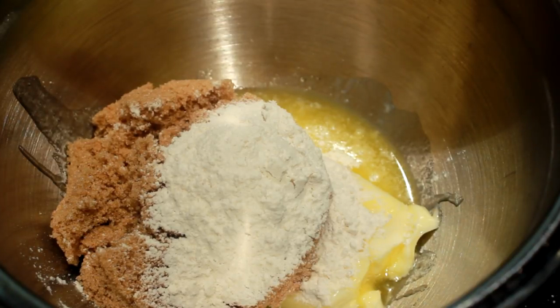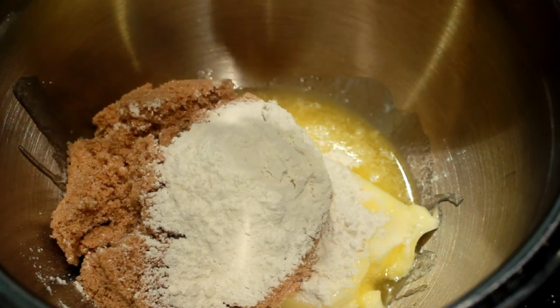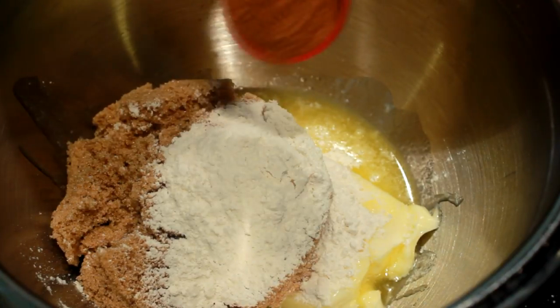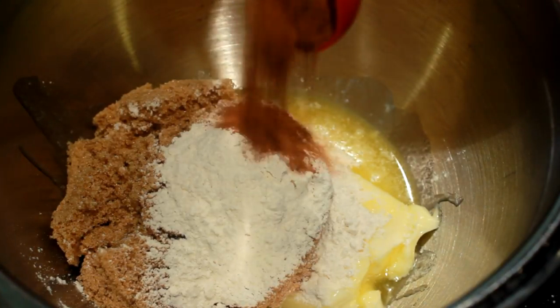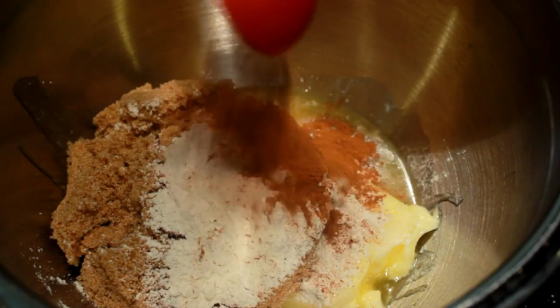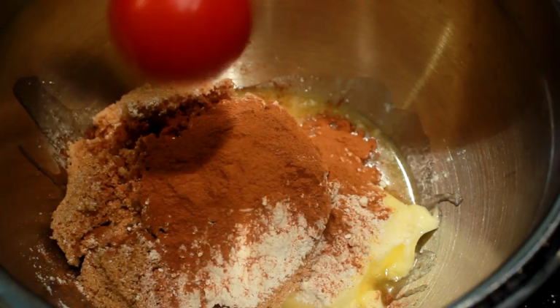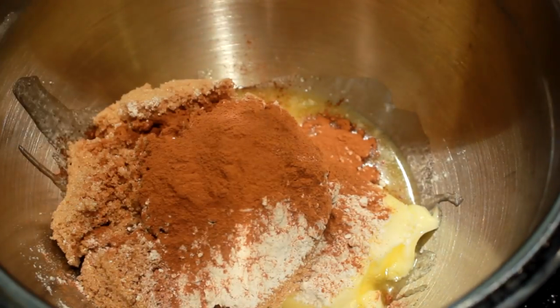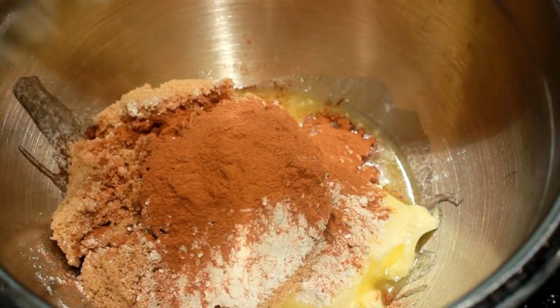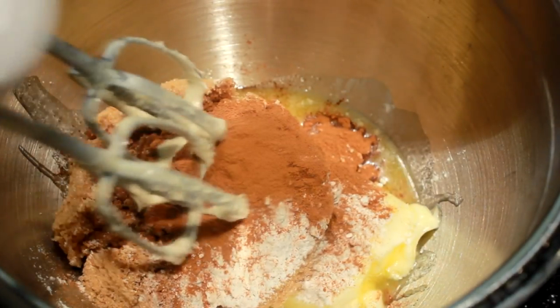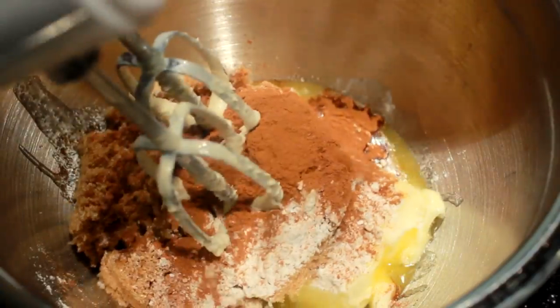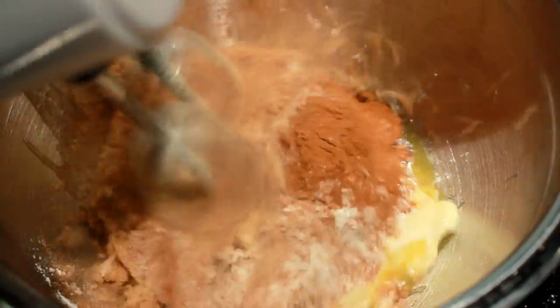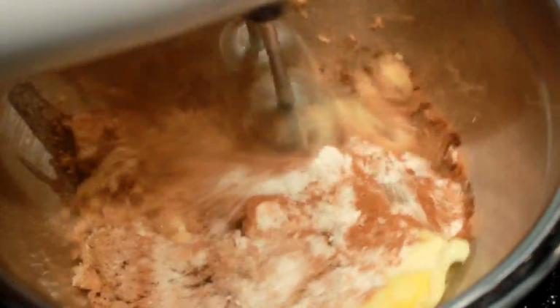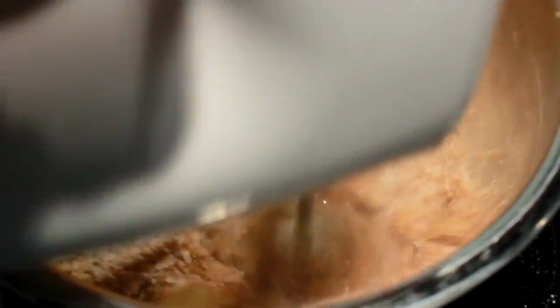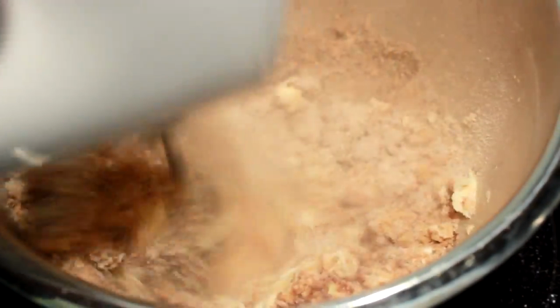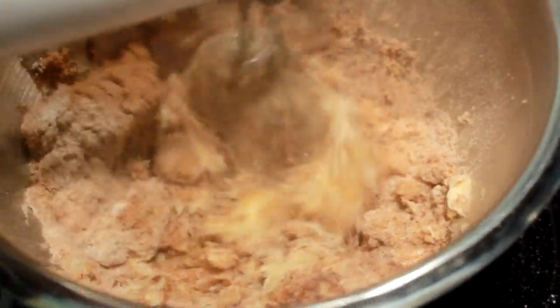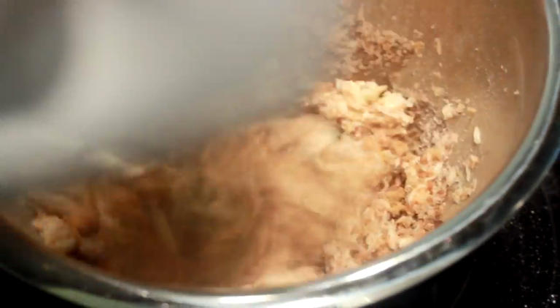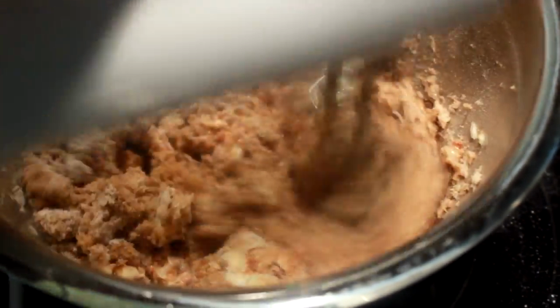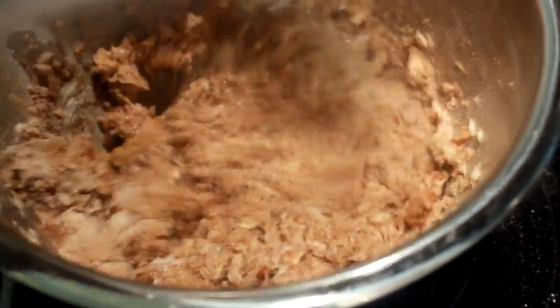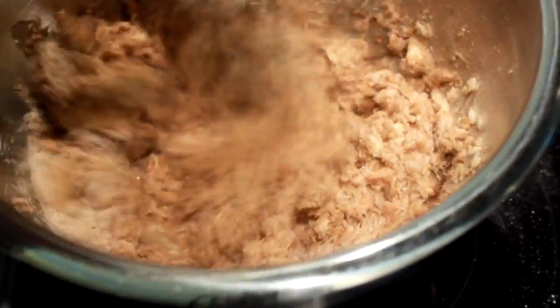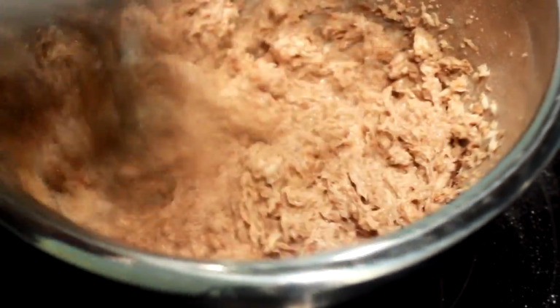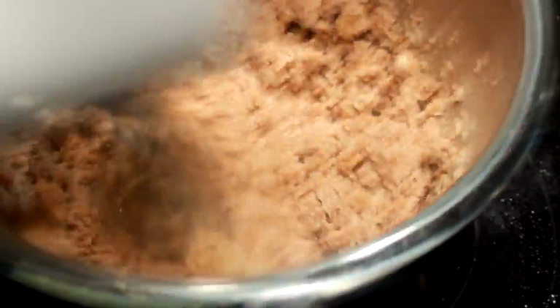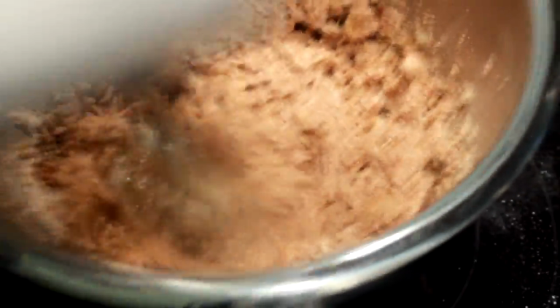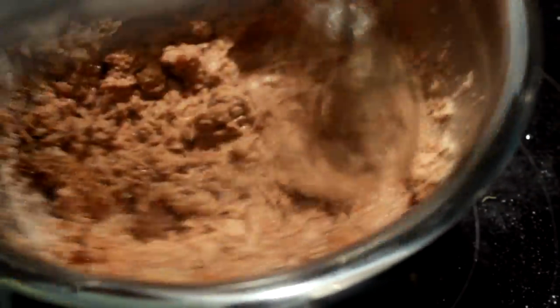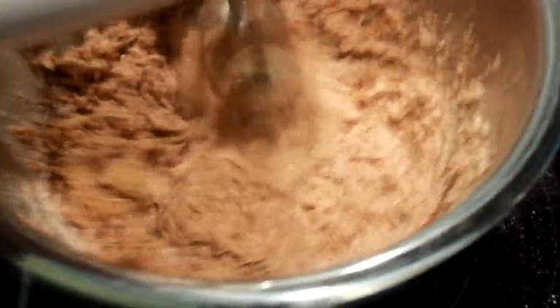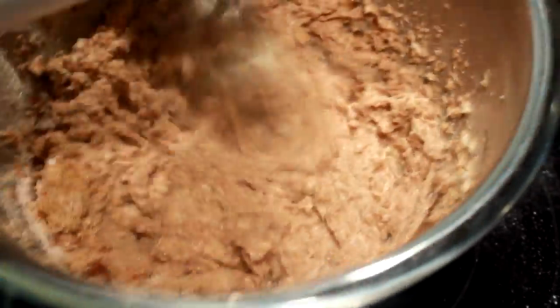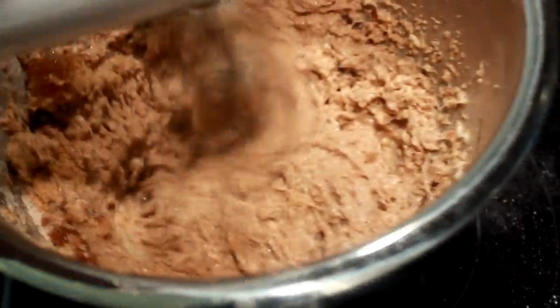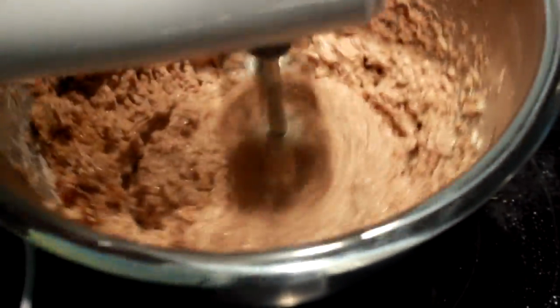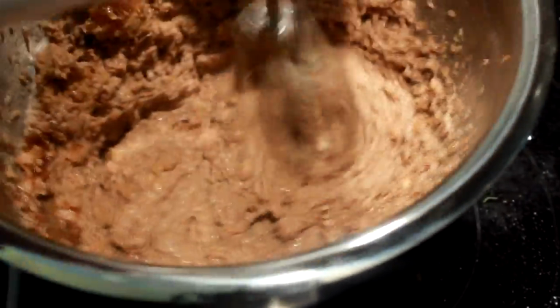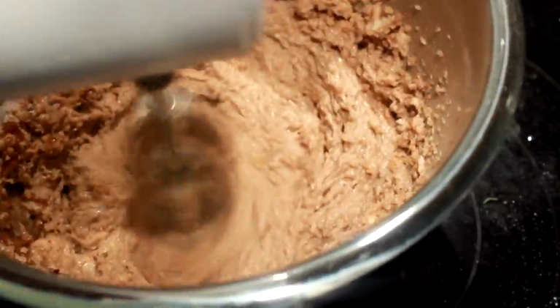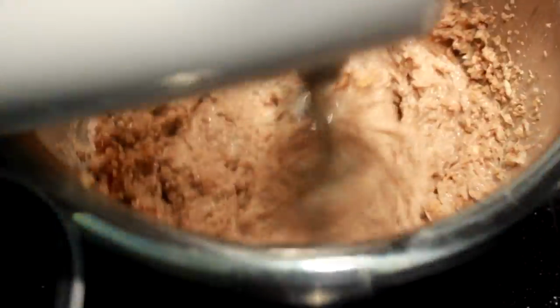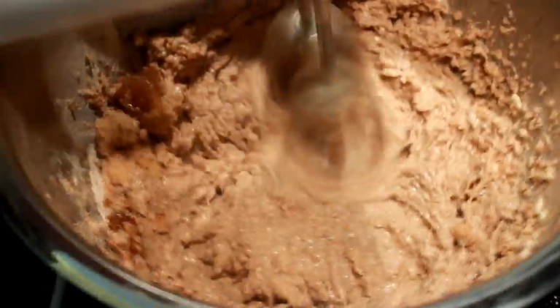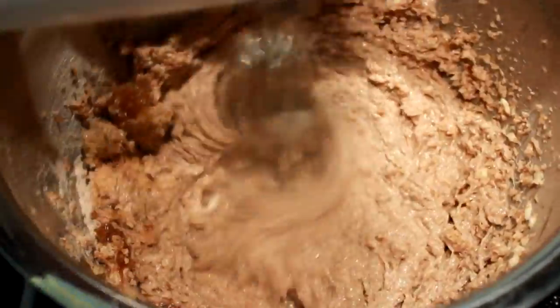What we're gonna do is the same thing — get your mixer out, you don't have to clean it or nothing, and stir away with it. Get her all mixed up together real good.